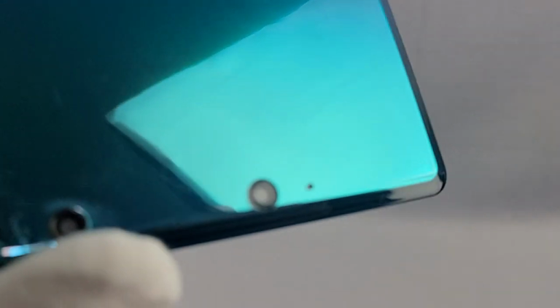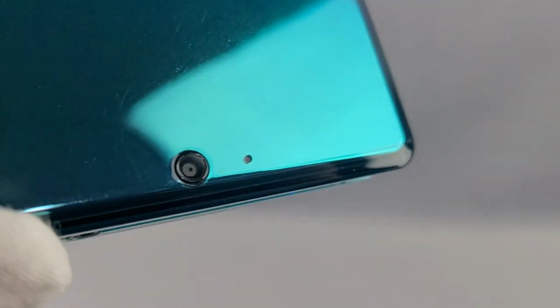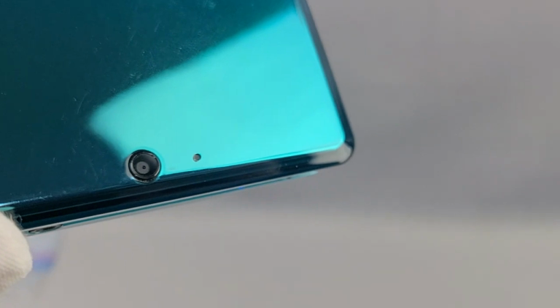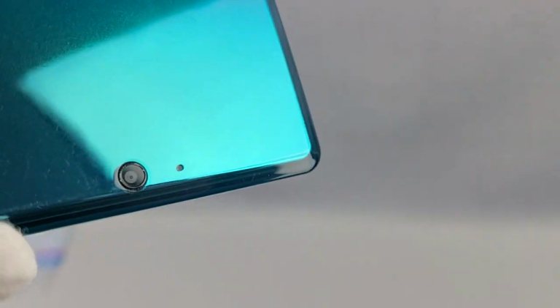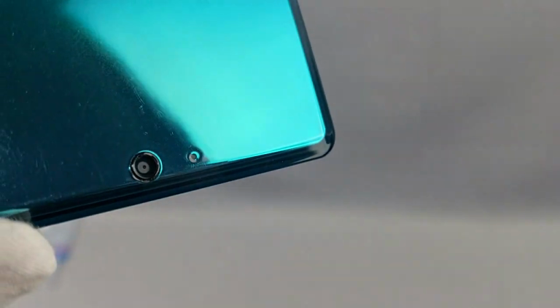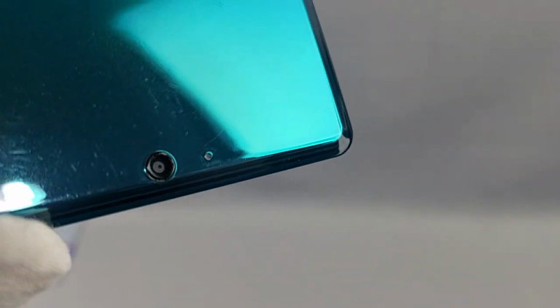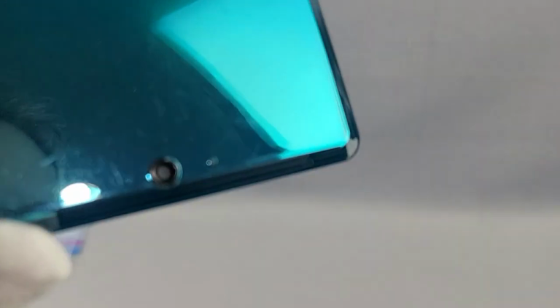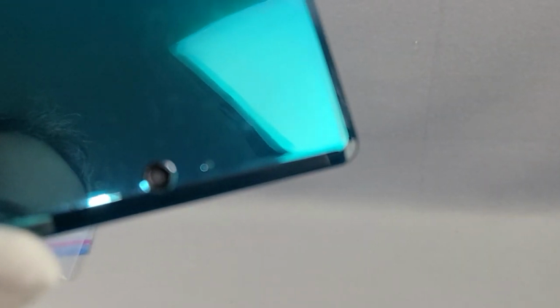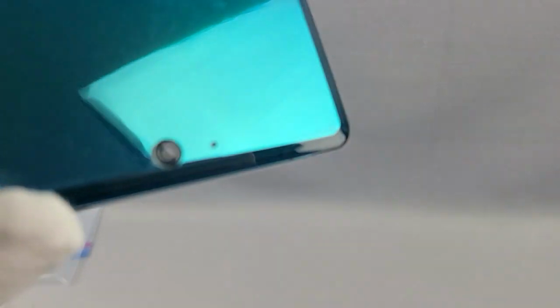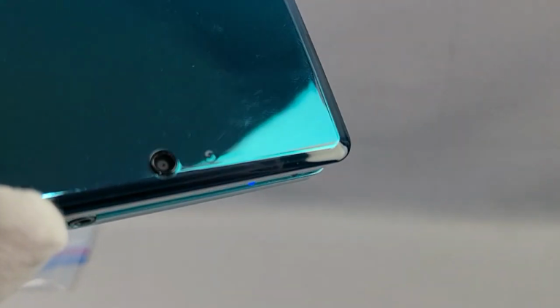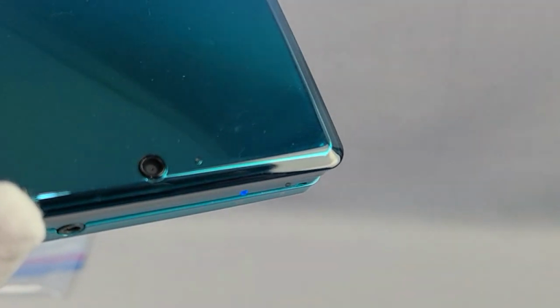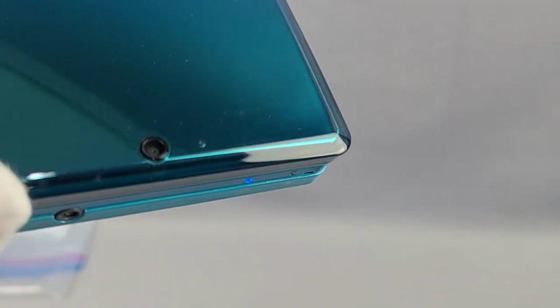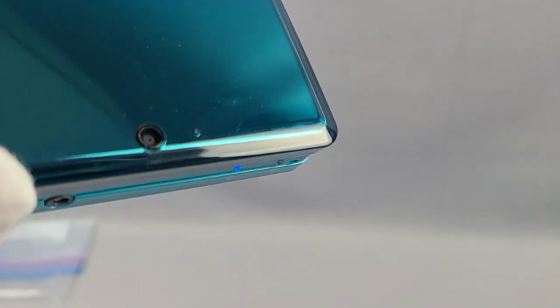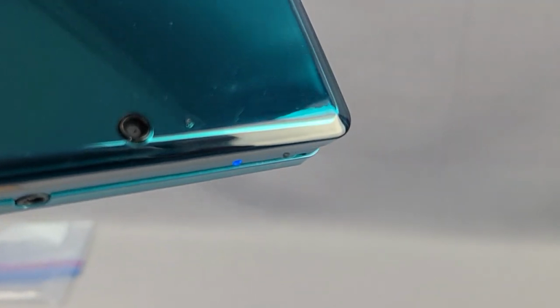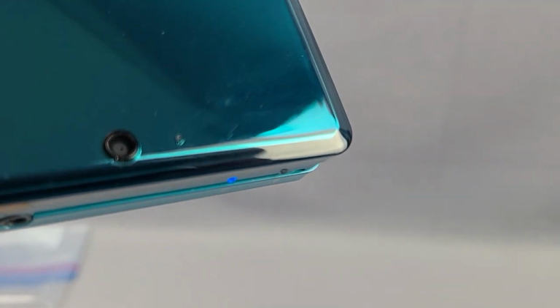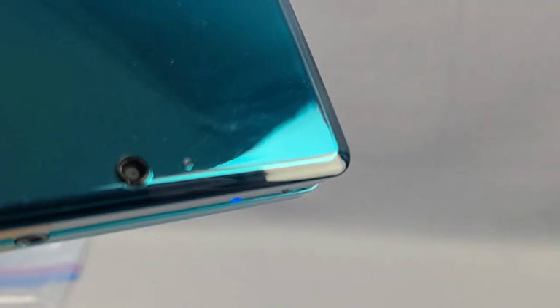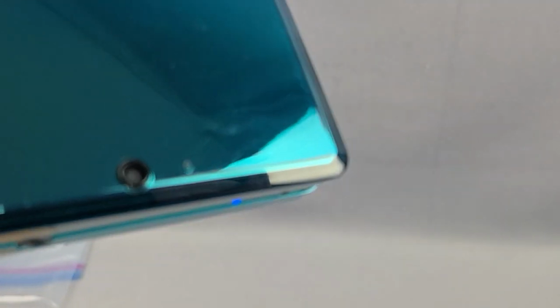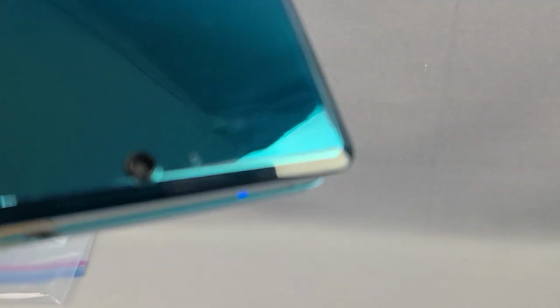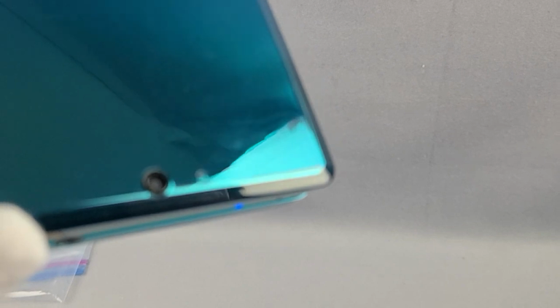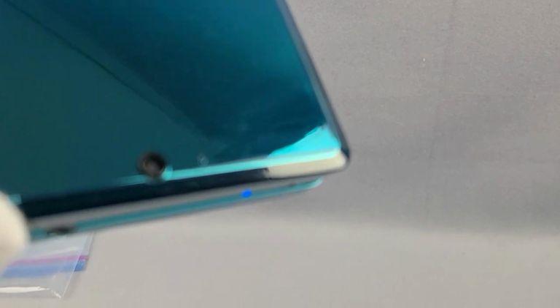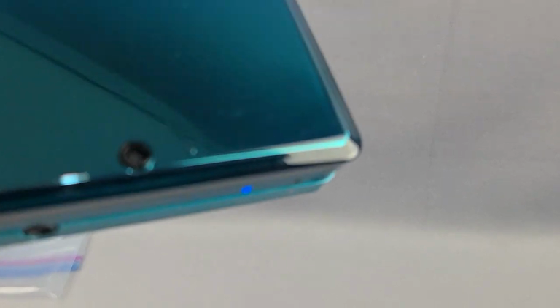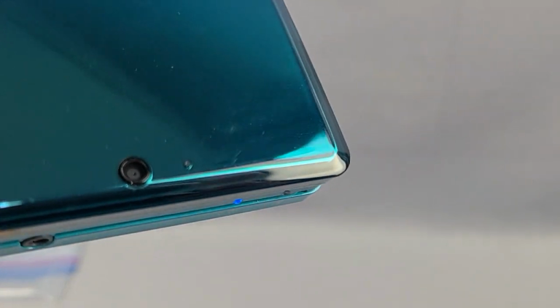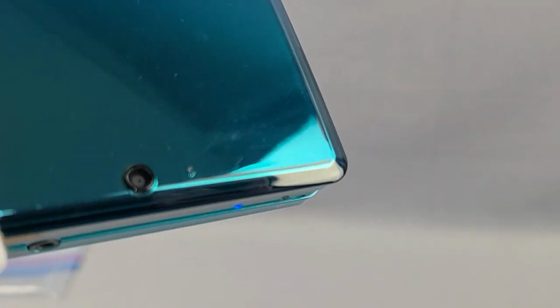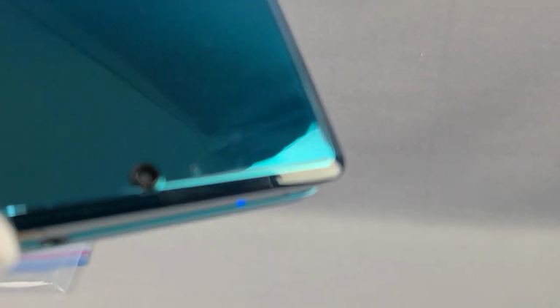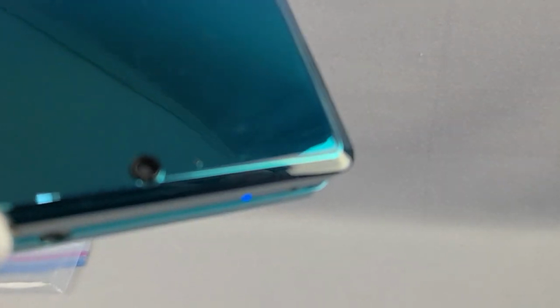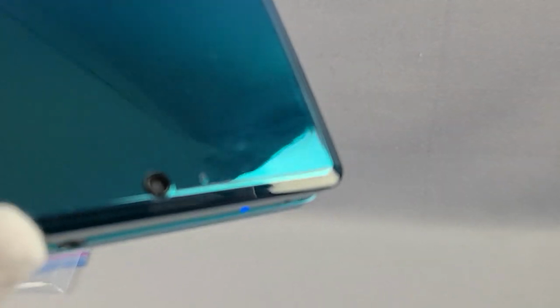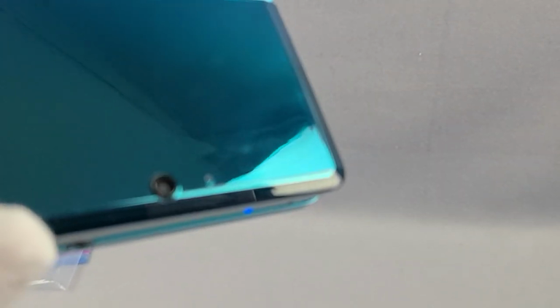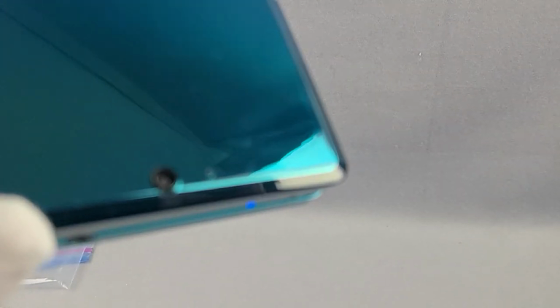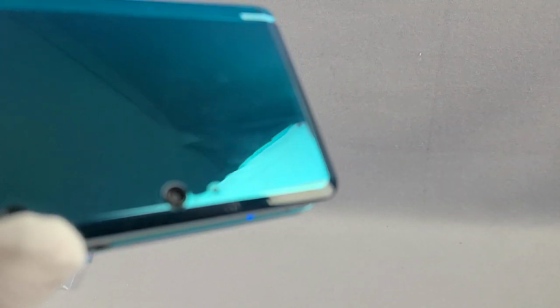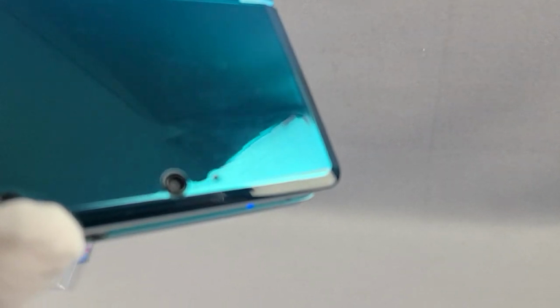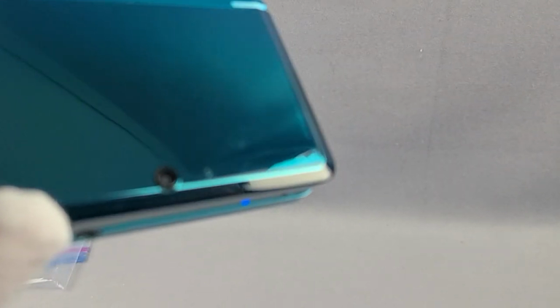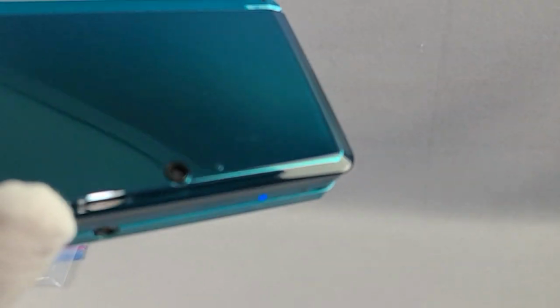A little one right below it as well. There are some scuffs in the corner, and I had a hard time photographing this — we'll see if the camera picks it up. It's kind of right there, that bottom corner area between the lens and the corner of the shell.